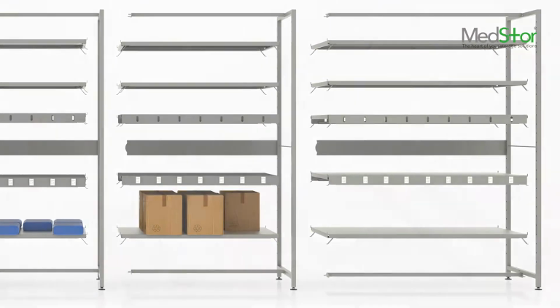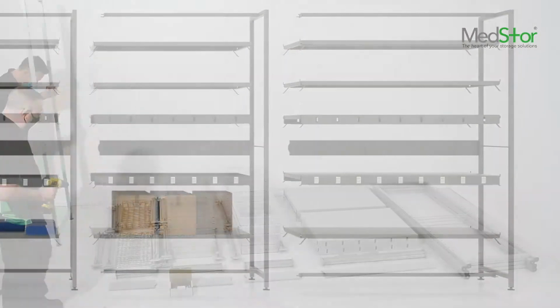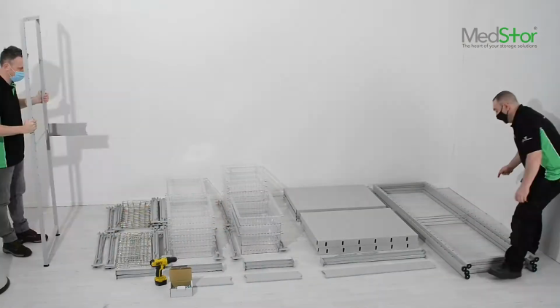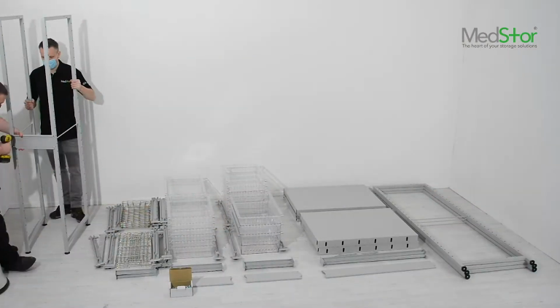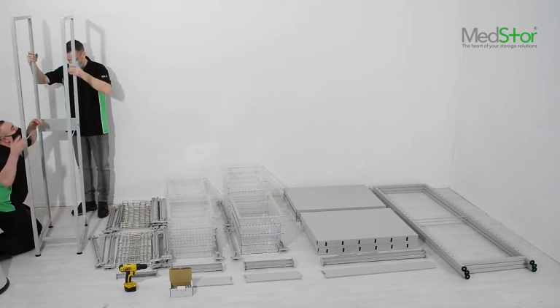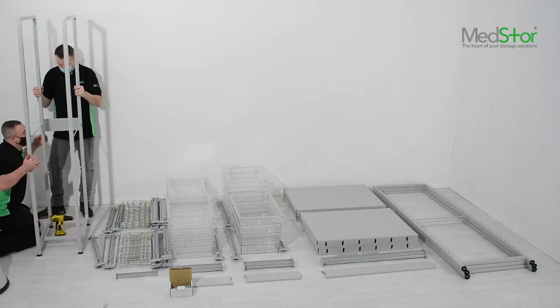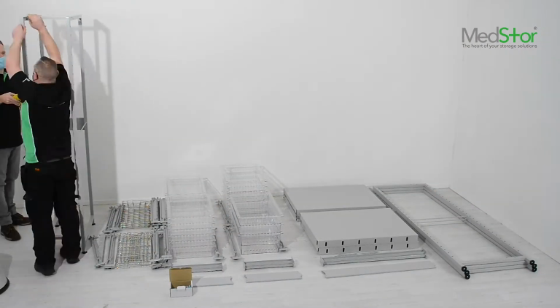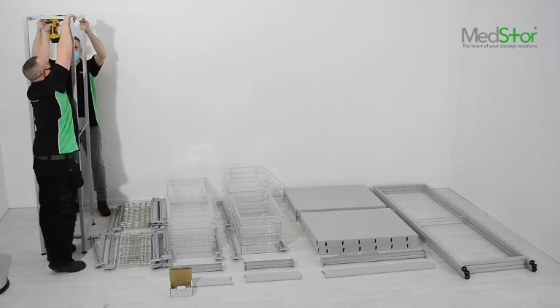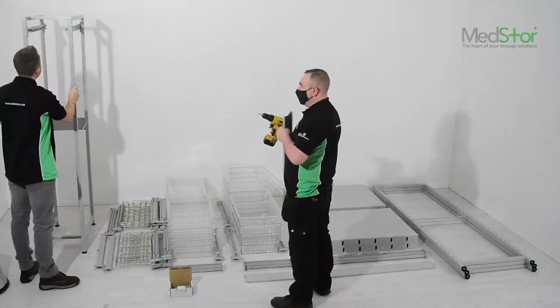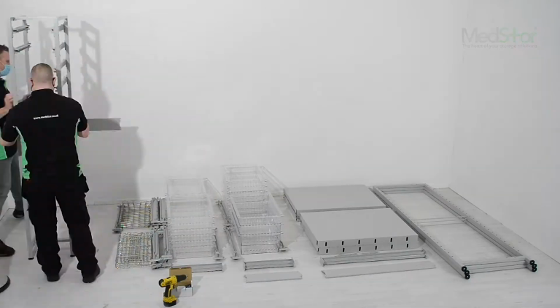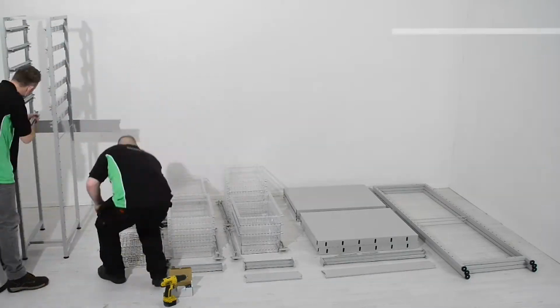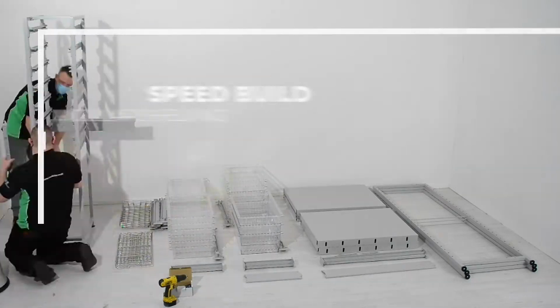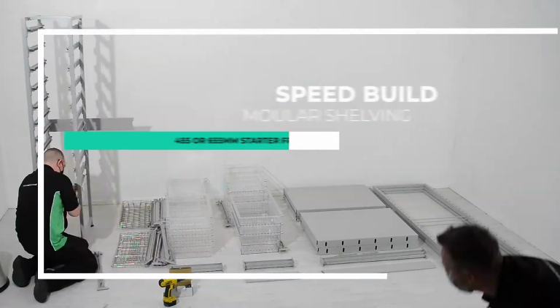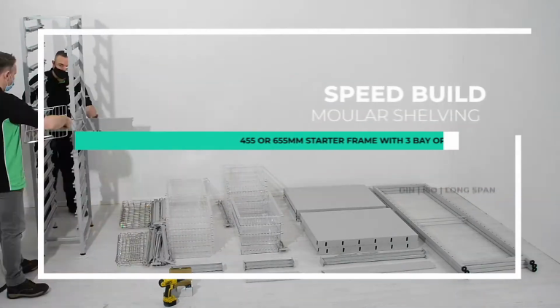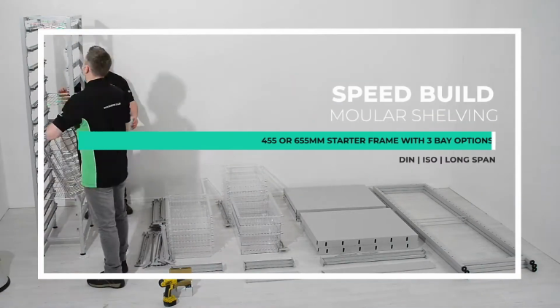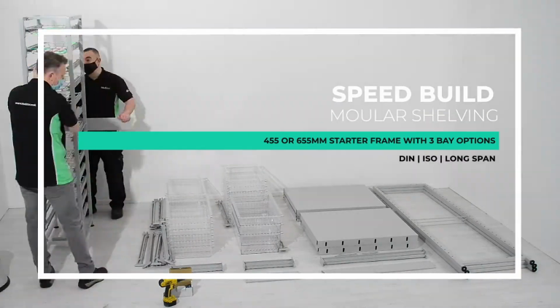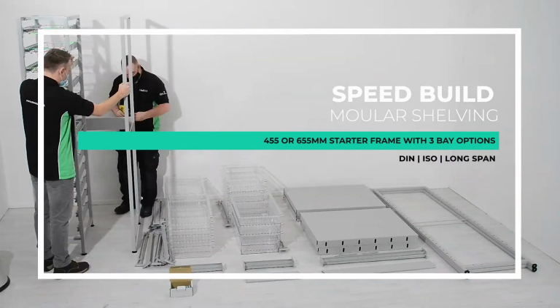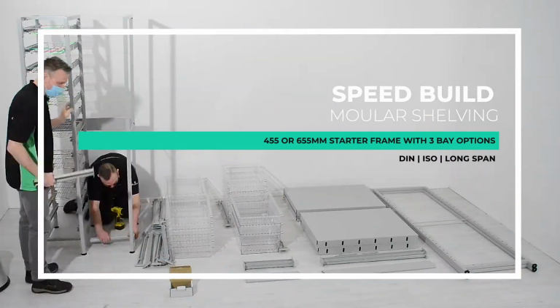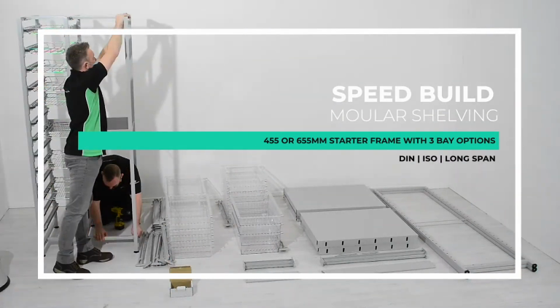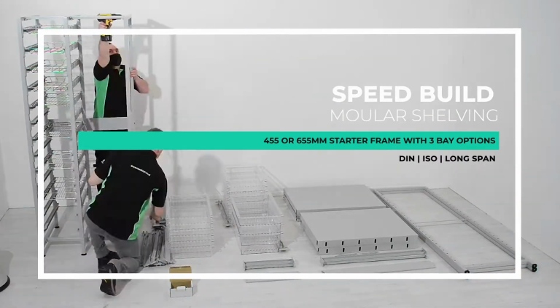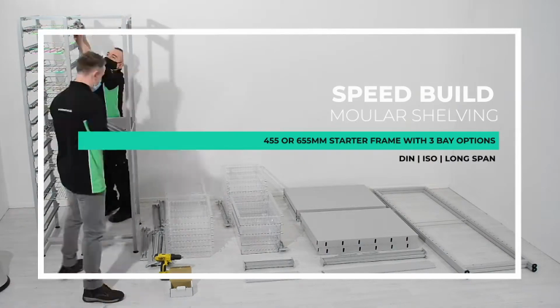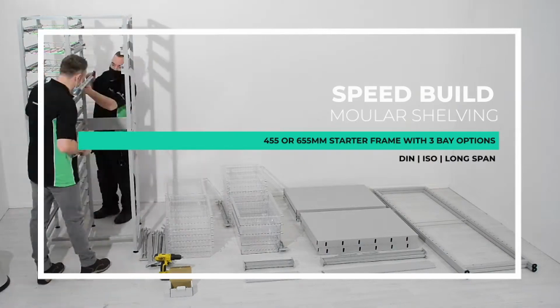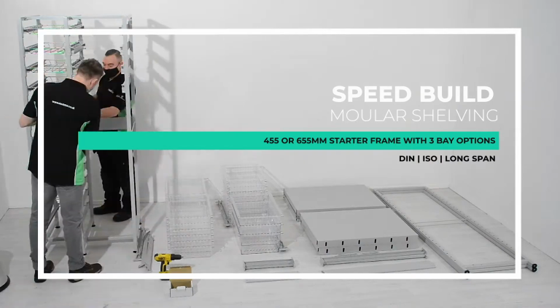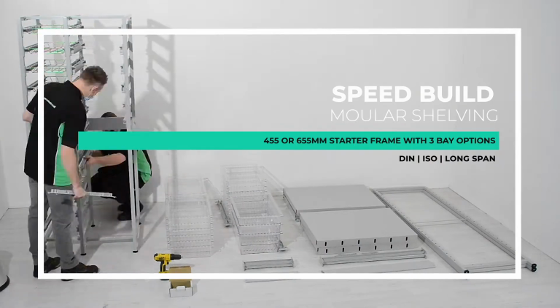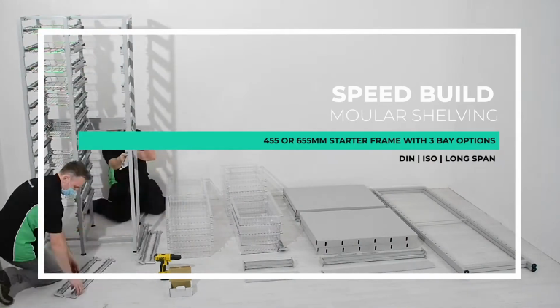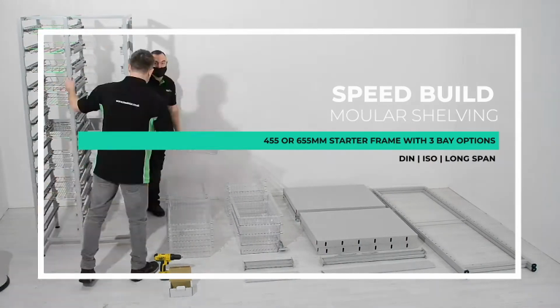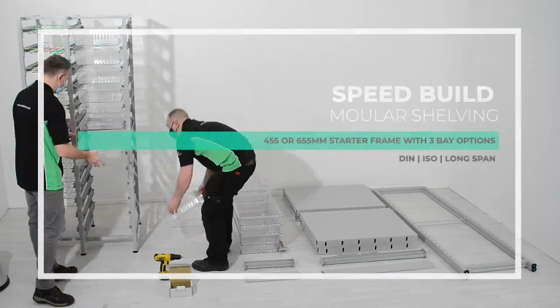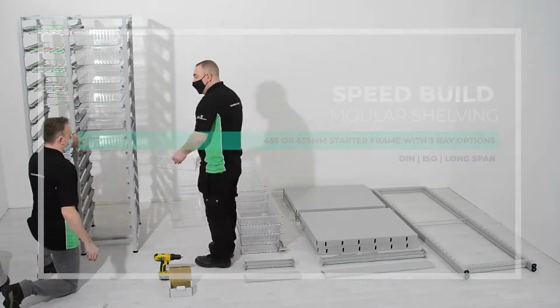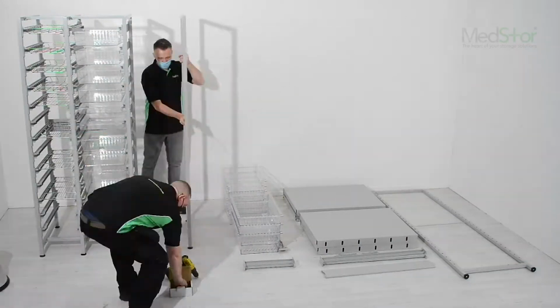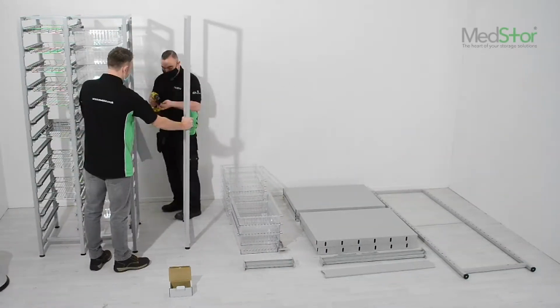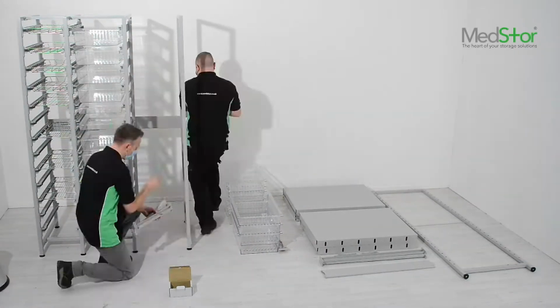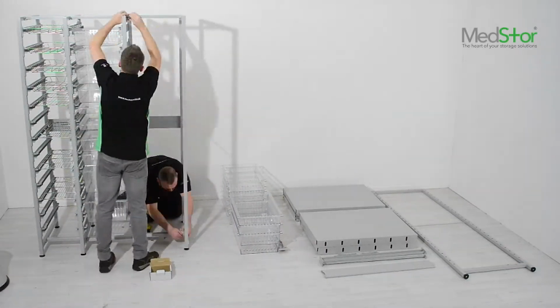The build is simple. Pick a starter frame, either 455 or 655 deep, and then start to build your bays by simply adding a DIN, an ISO or a long span option. All the bay options come in at under 200mm high.